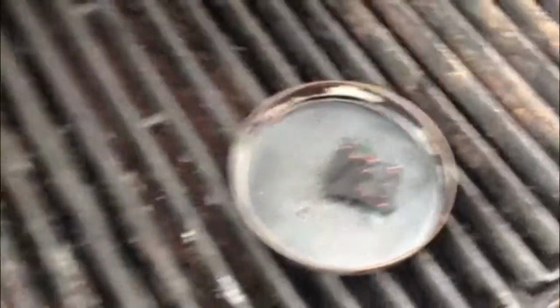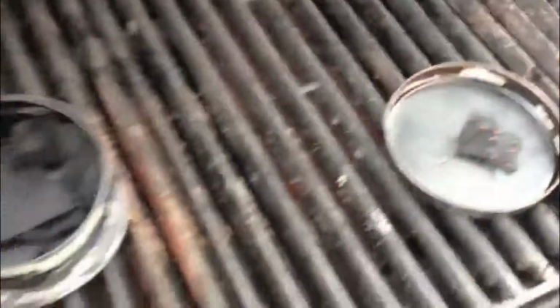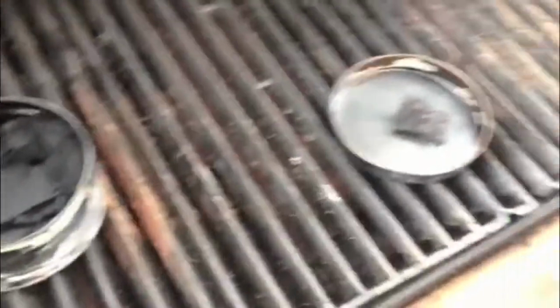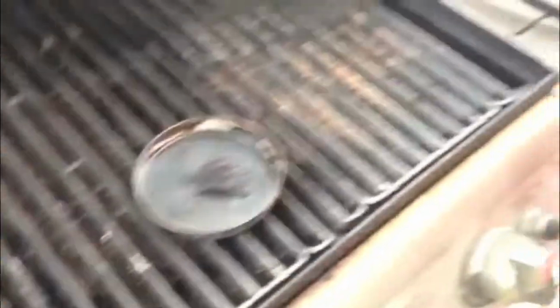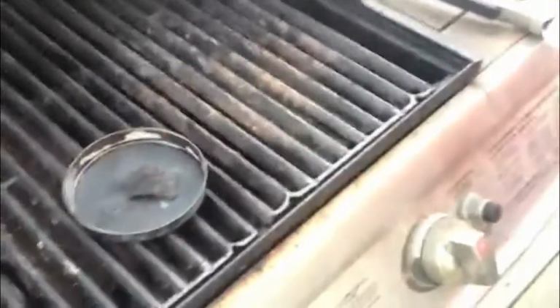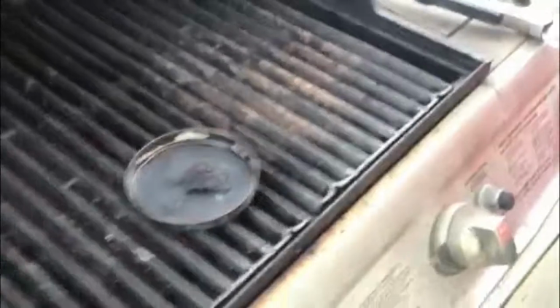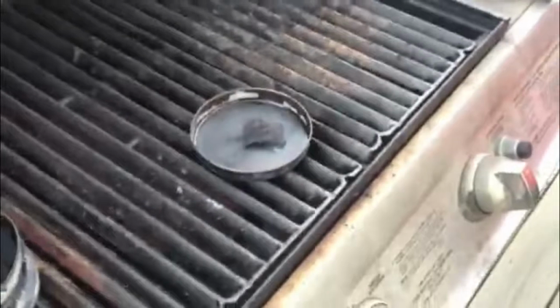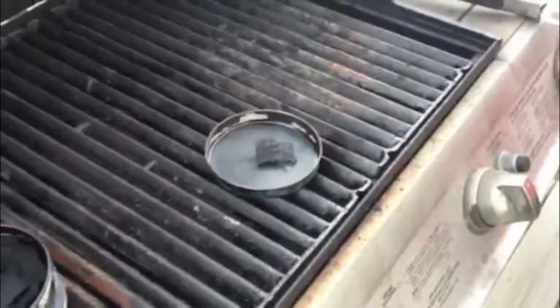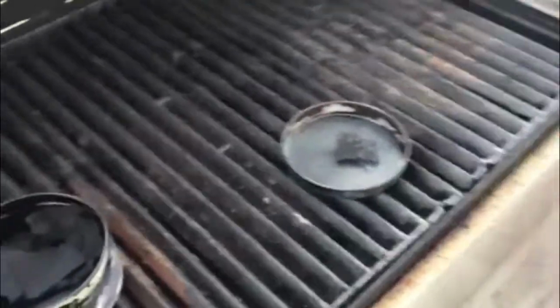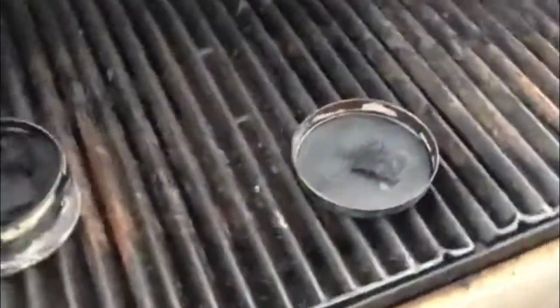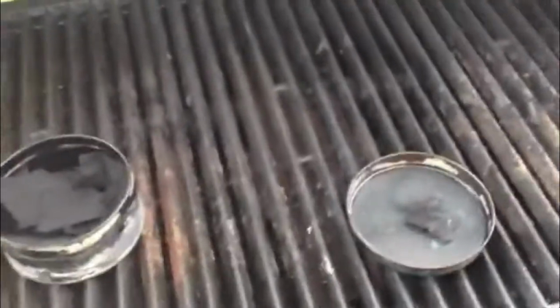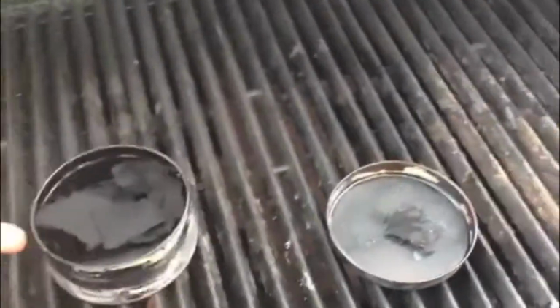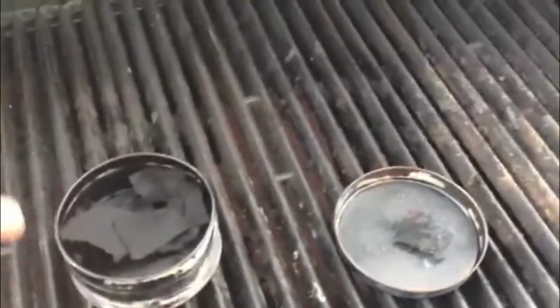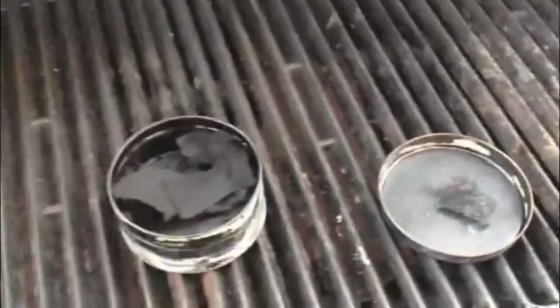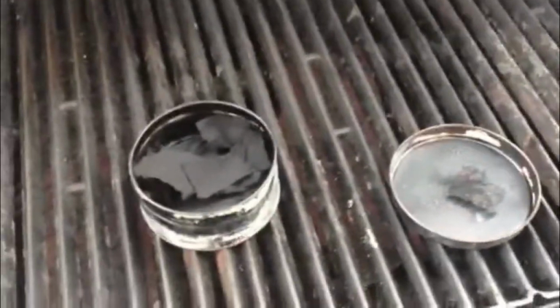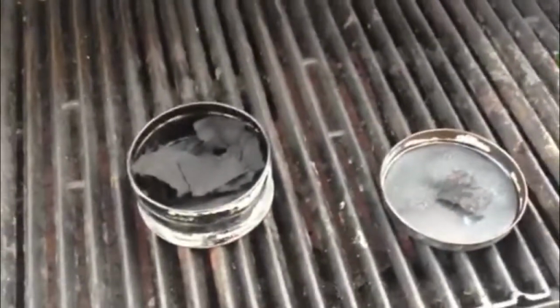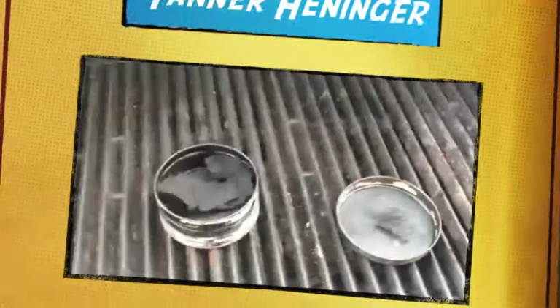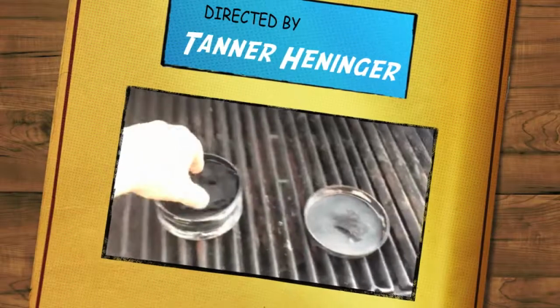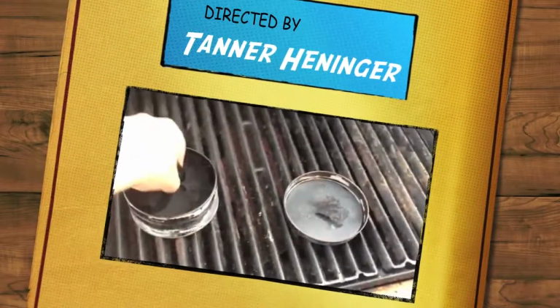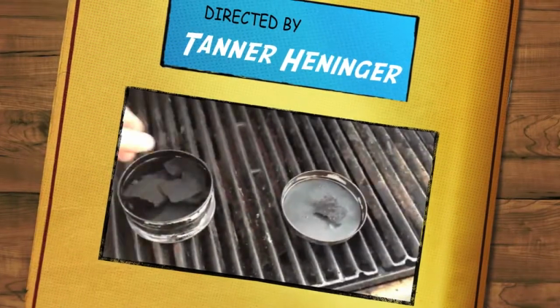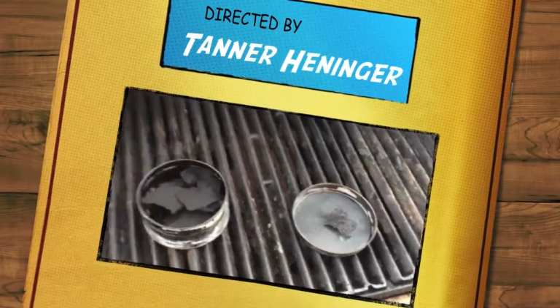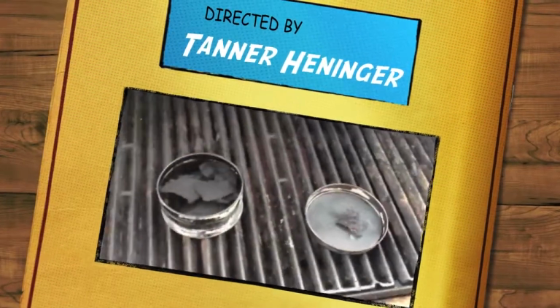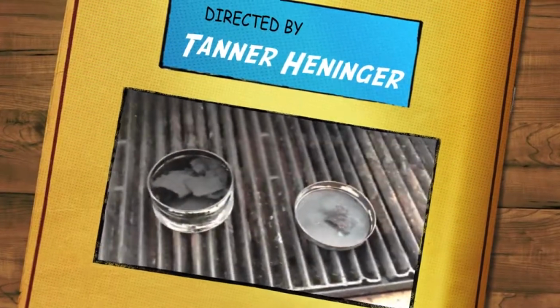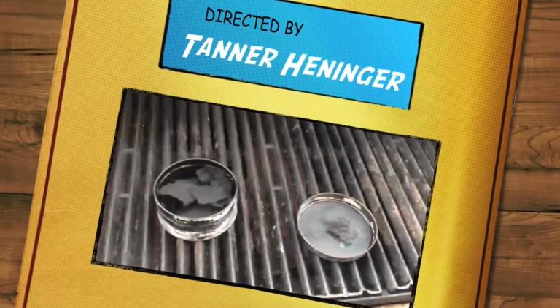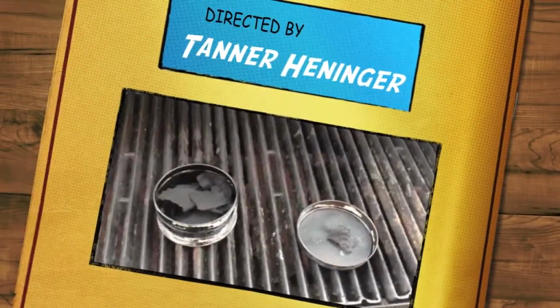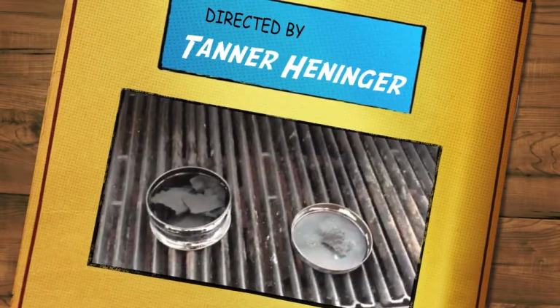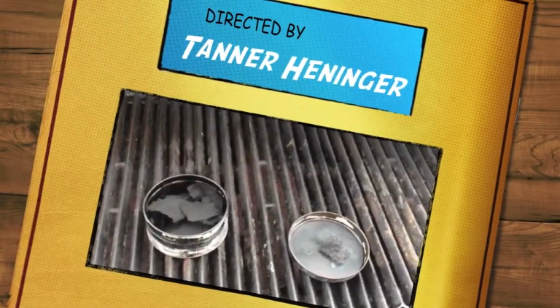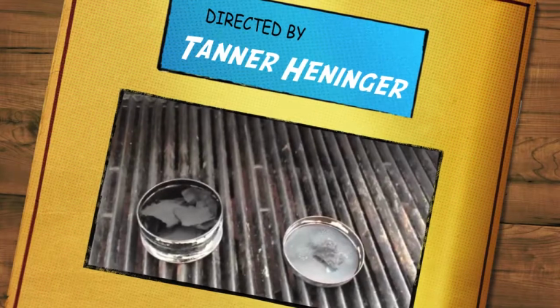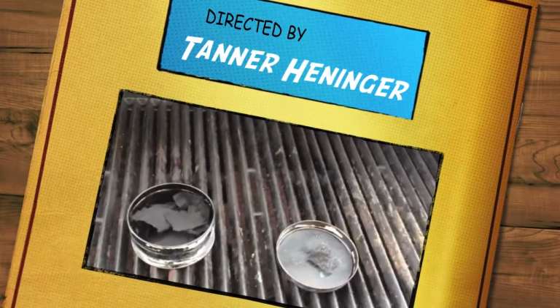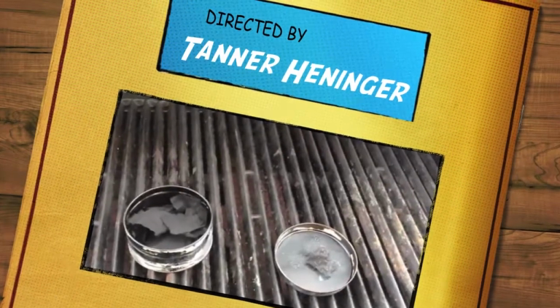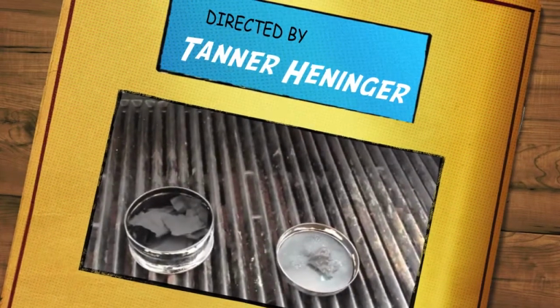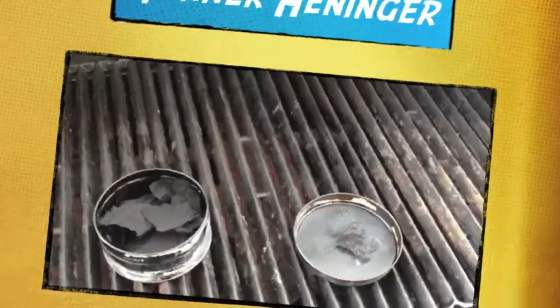Alright, good job. Congratulations, Tanner. So now we're going to go and teach the Scouts about this coming up here this week, hopefully. If not, in the coming weeks, we're going to get this done and show the boys what we did. Good job, Tanner. Thank you, sir.